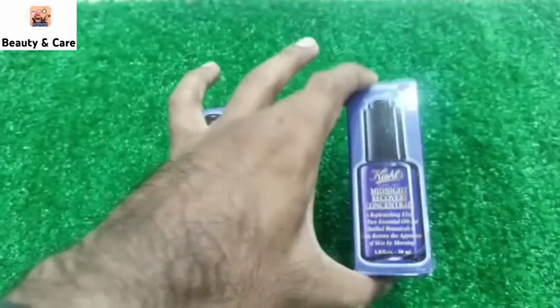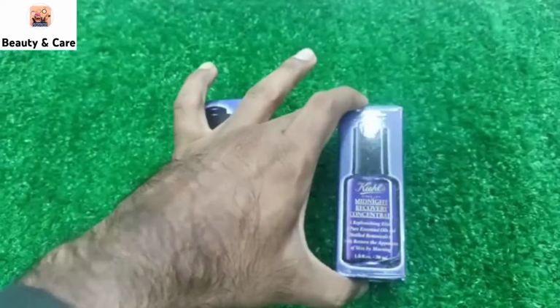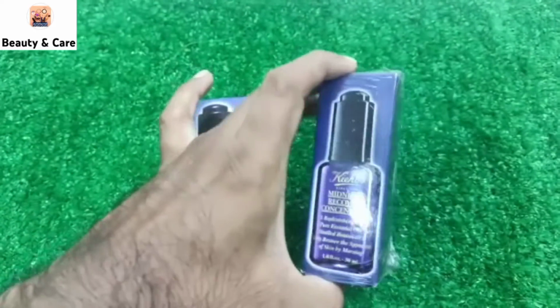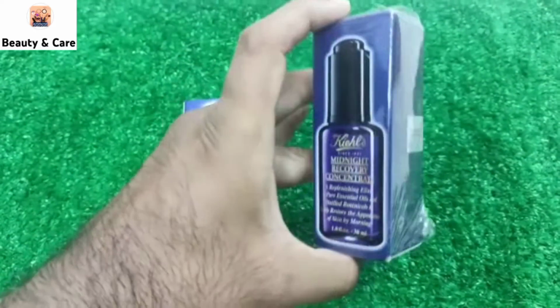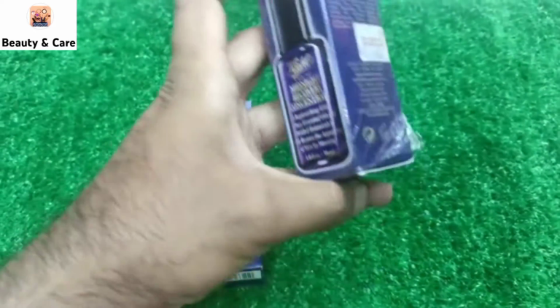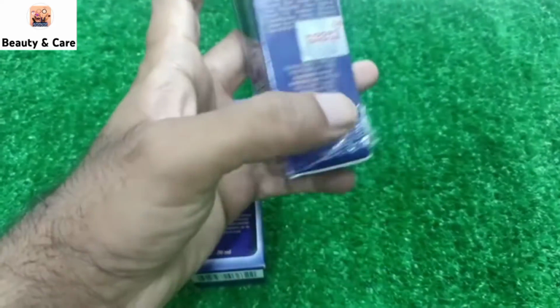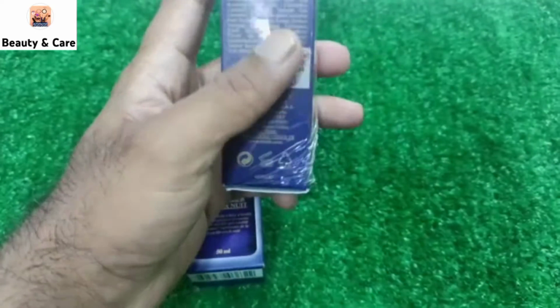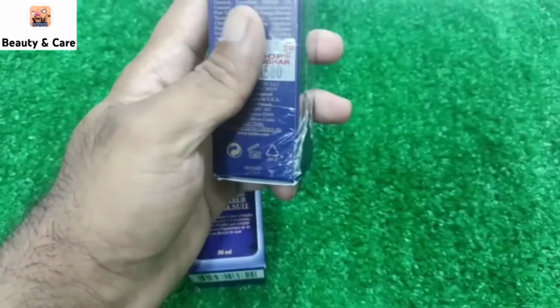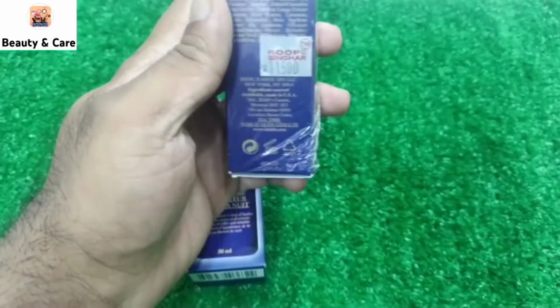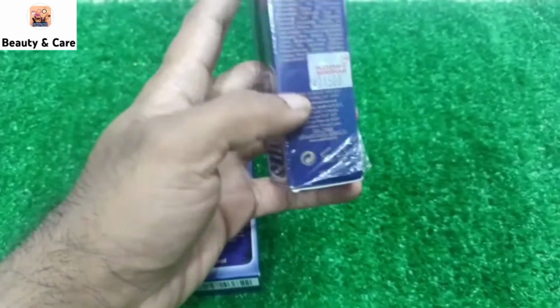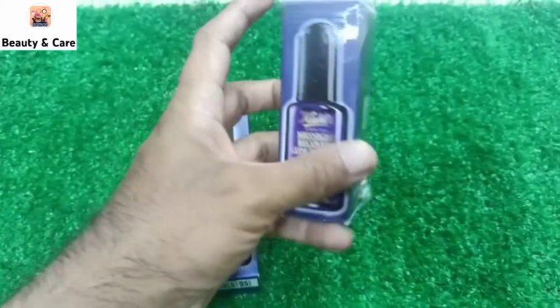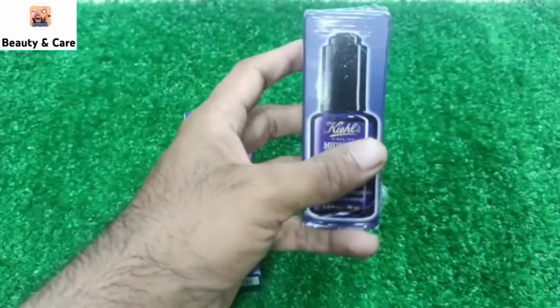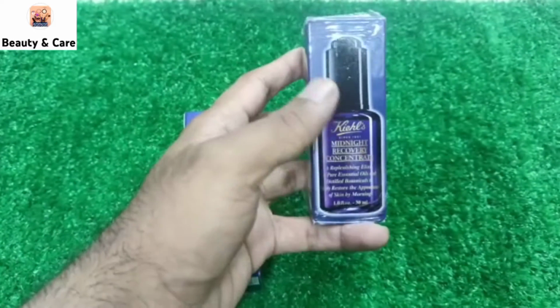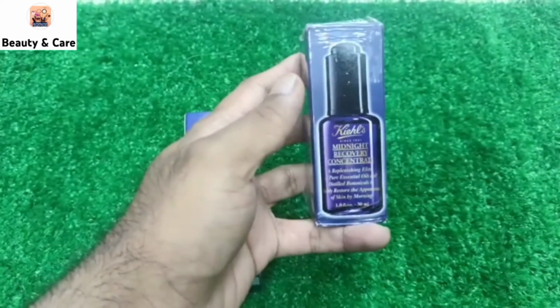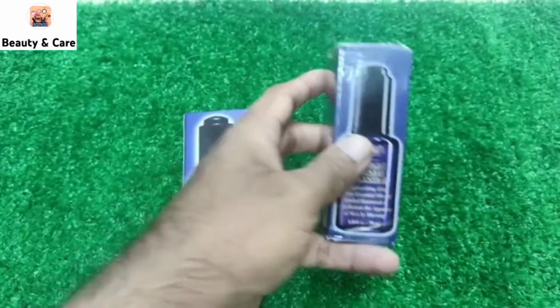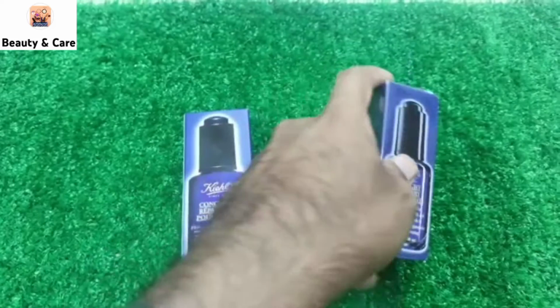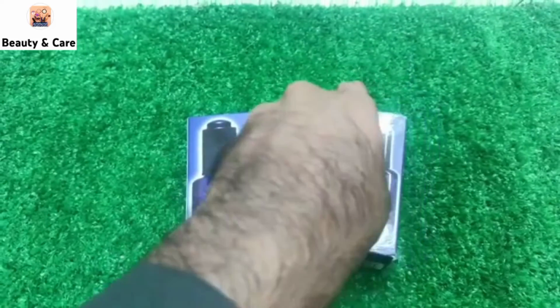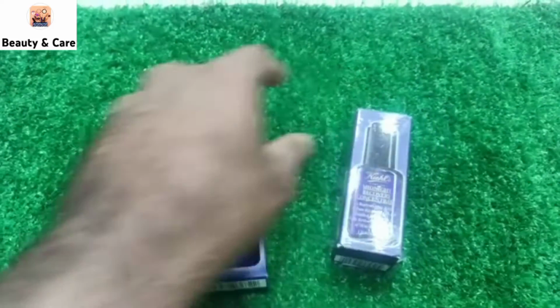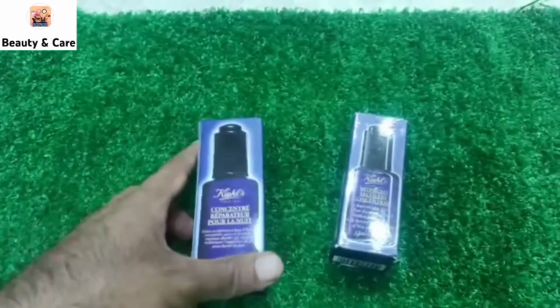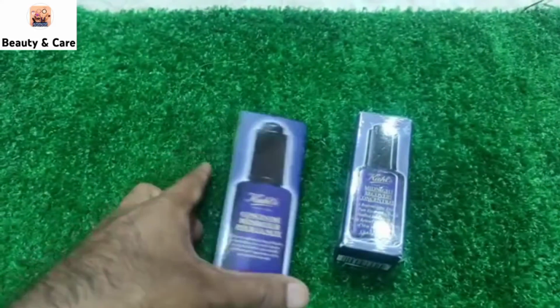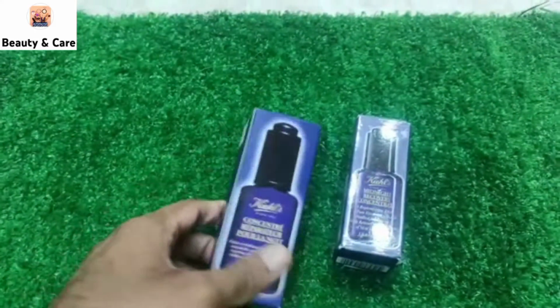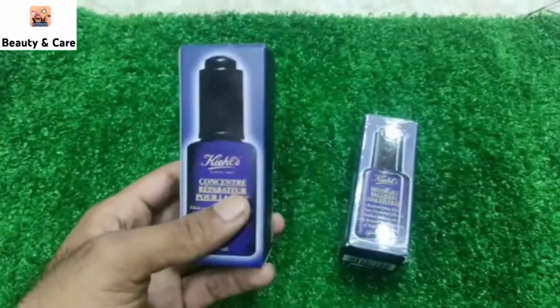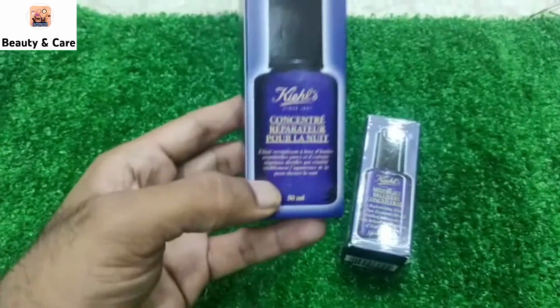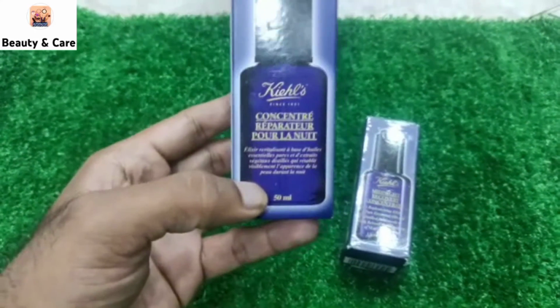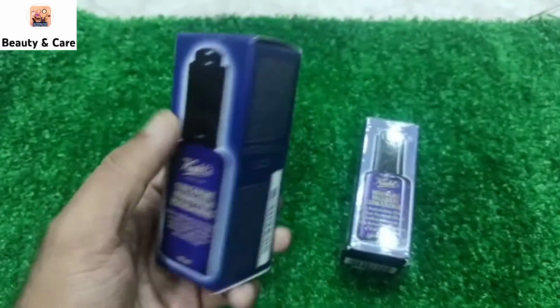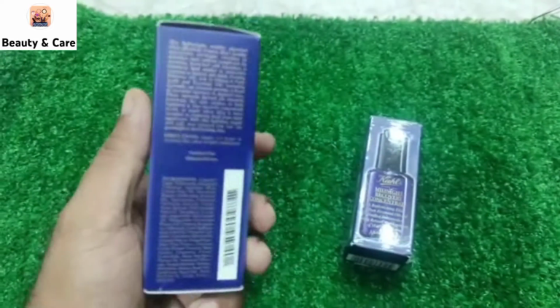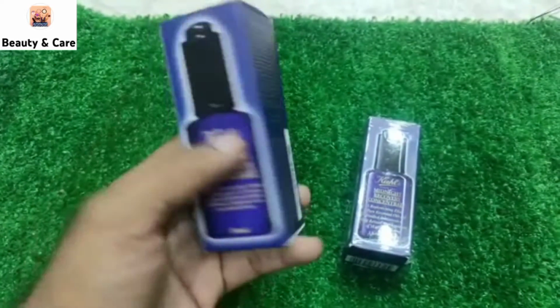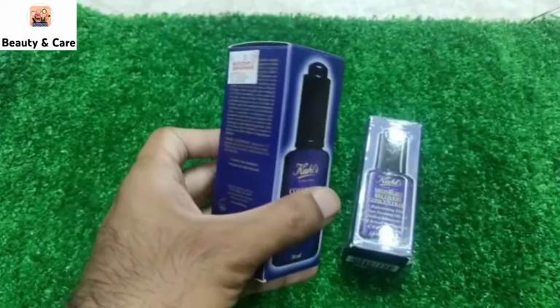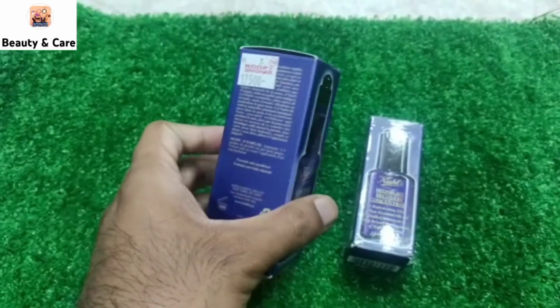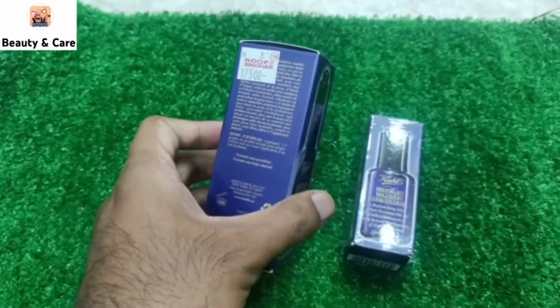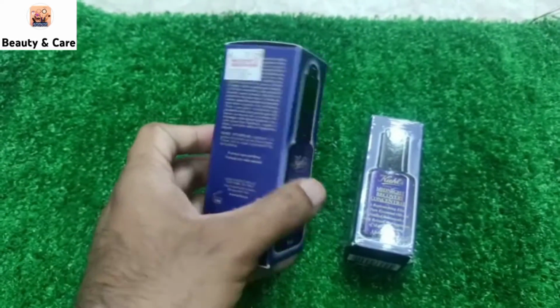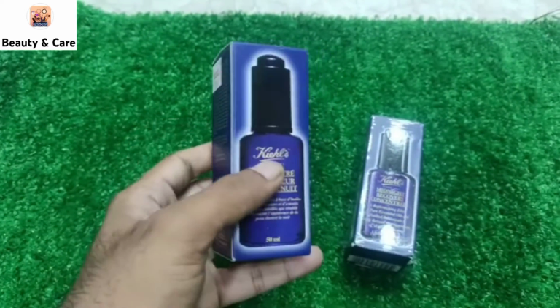If we talk about the price range, the 30 ml will be 11,500 and you will get the 50 ml for 17,500.